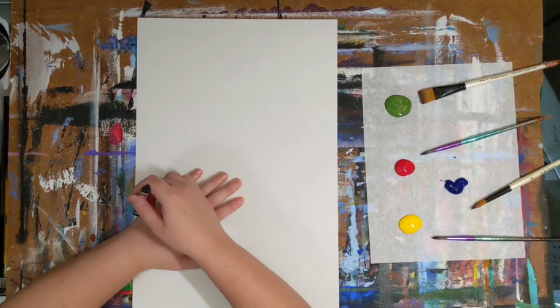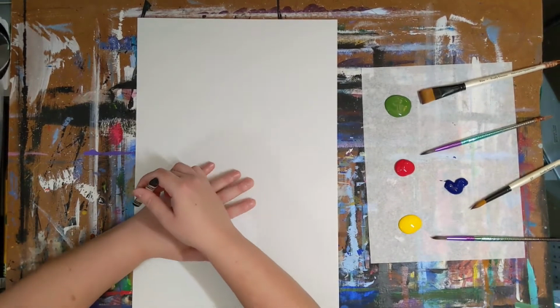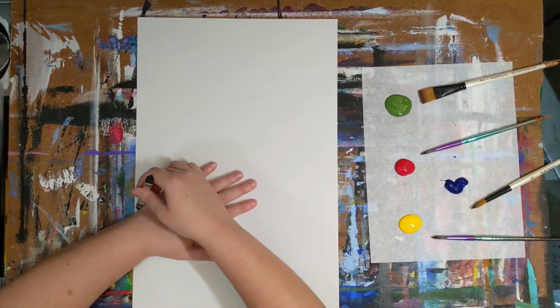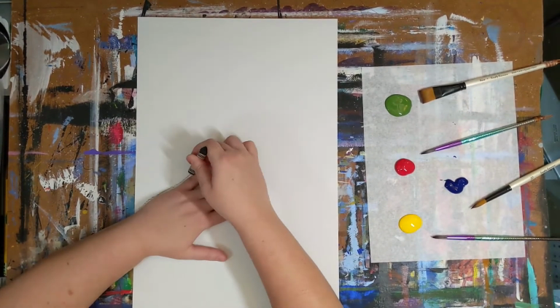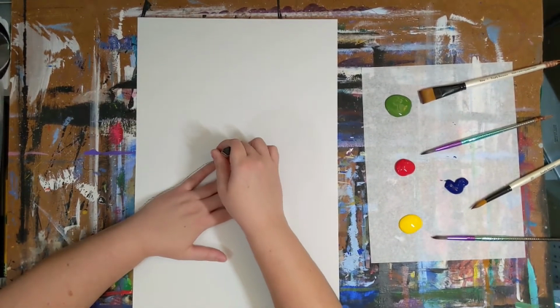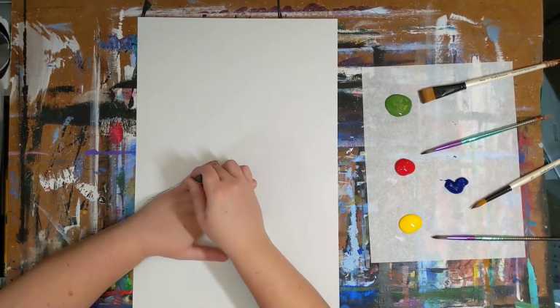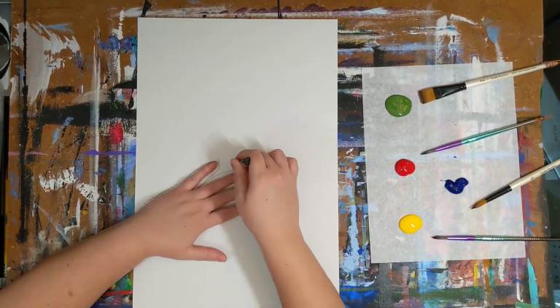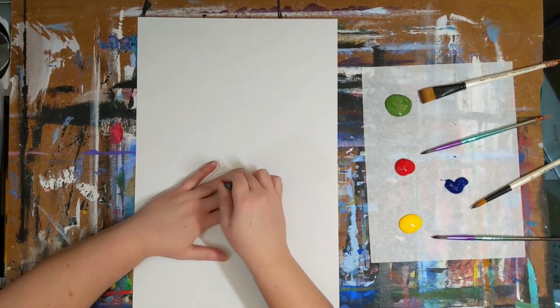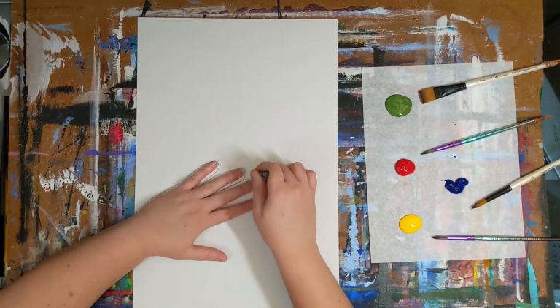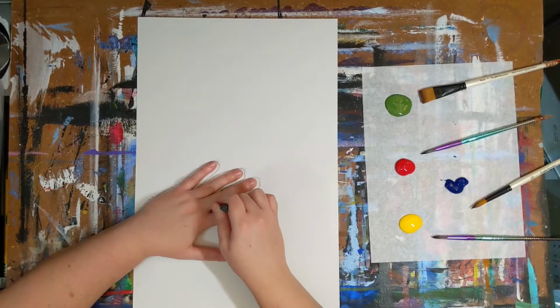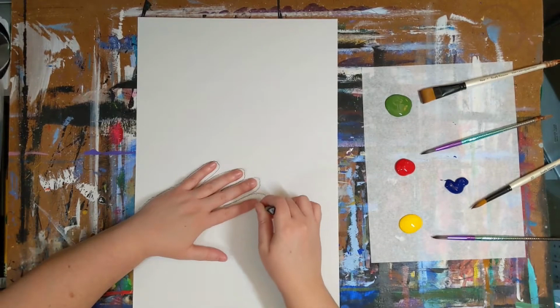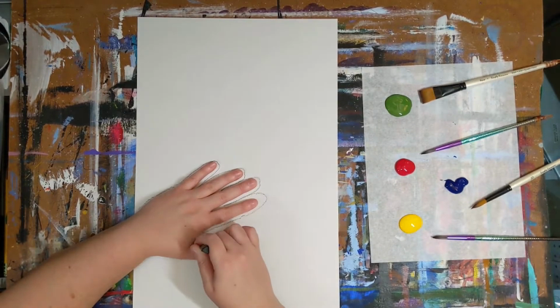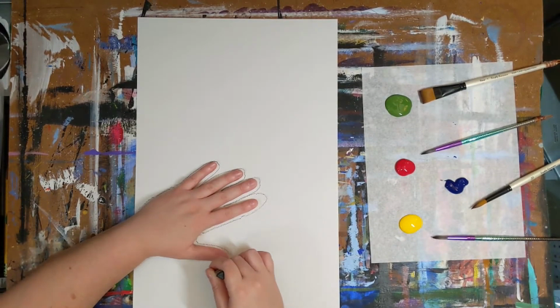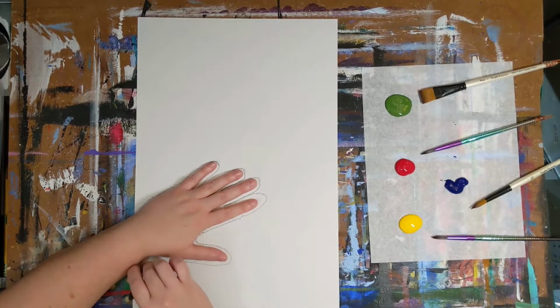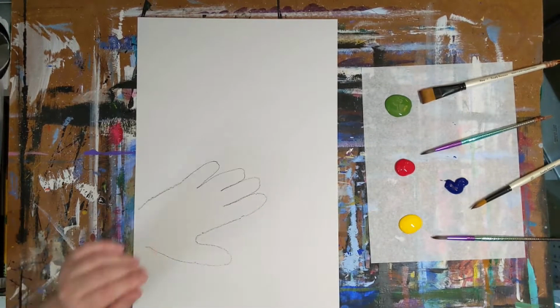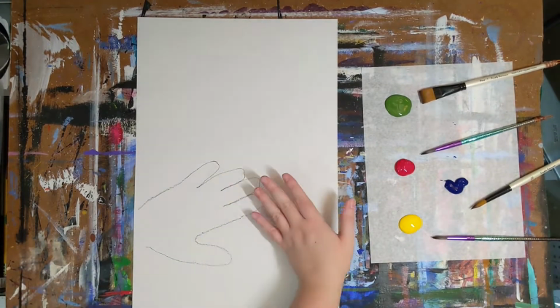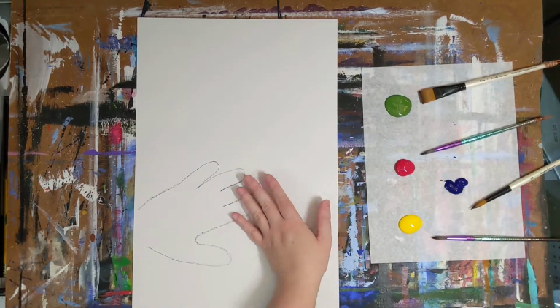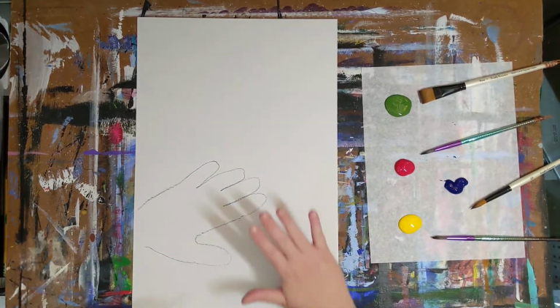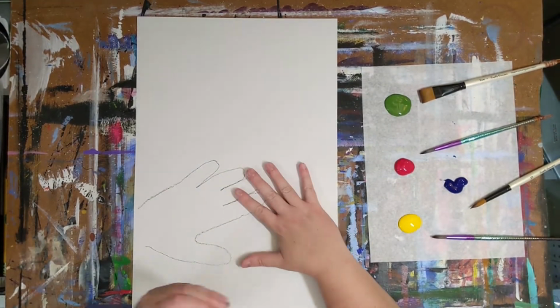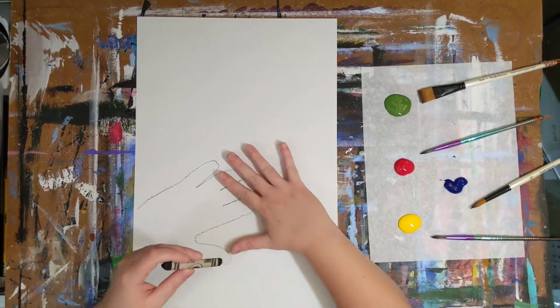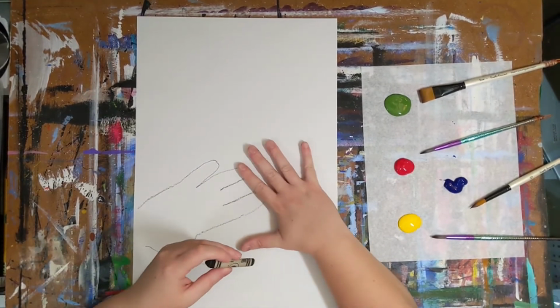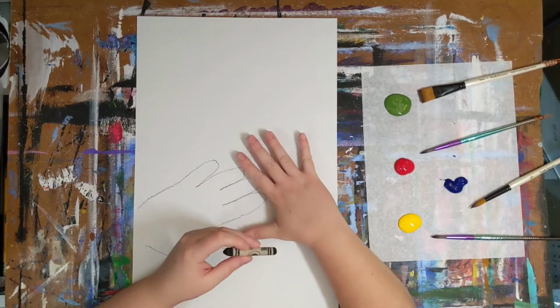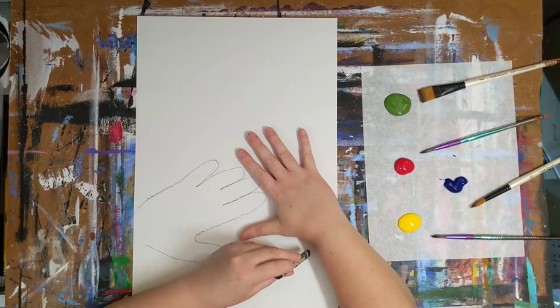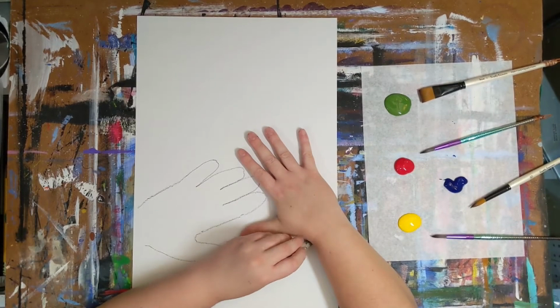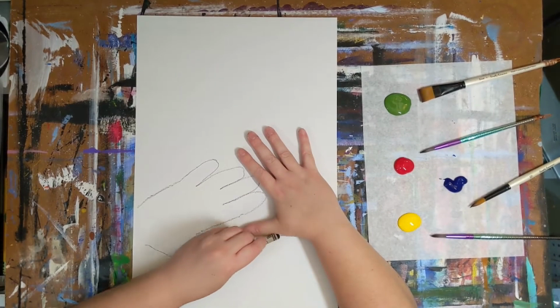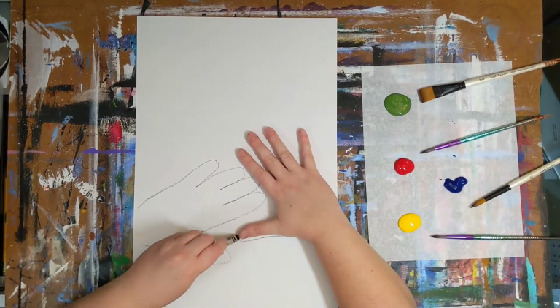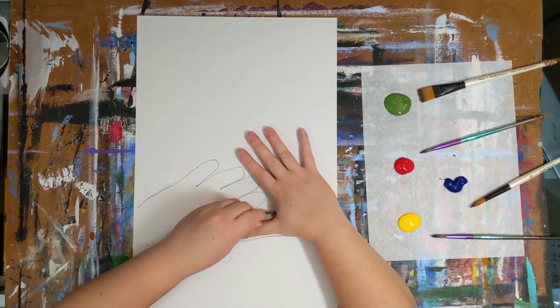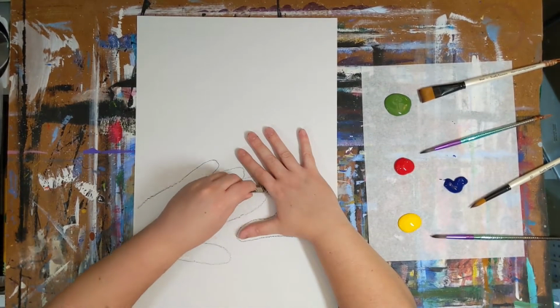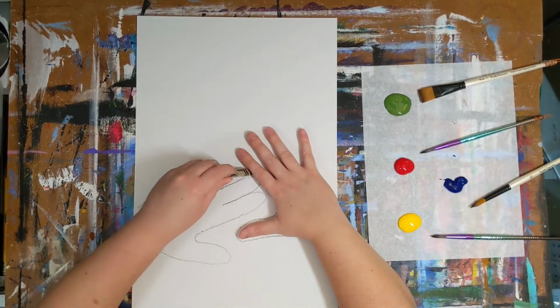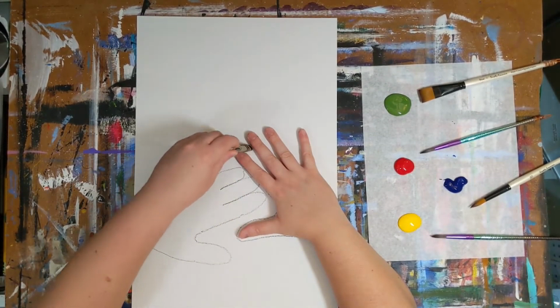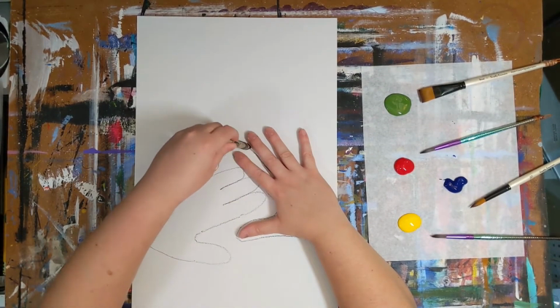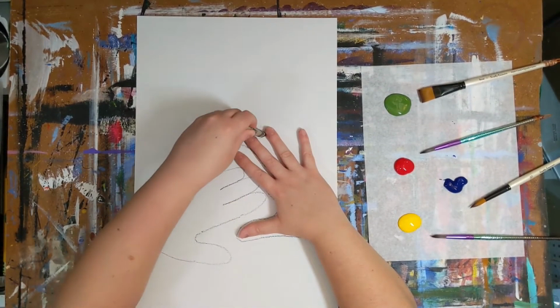We're going to want to start with our black crayon. We're going to trace our hands. After you have traced your first hand, you can either turn your paper to trace the same hand again, or you can switch hands and trace your other hand.